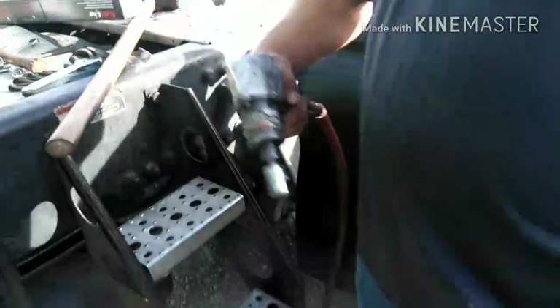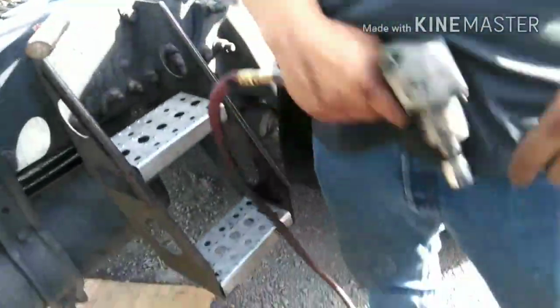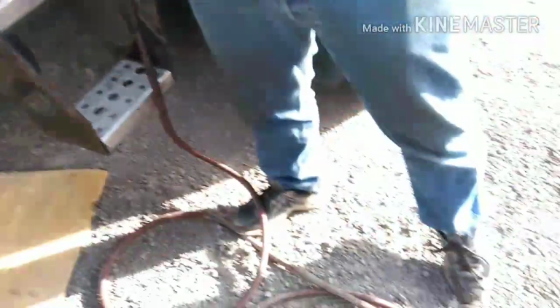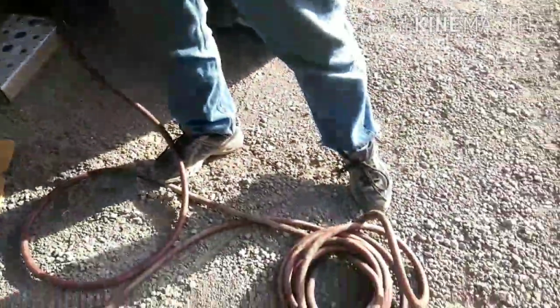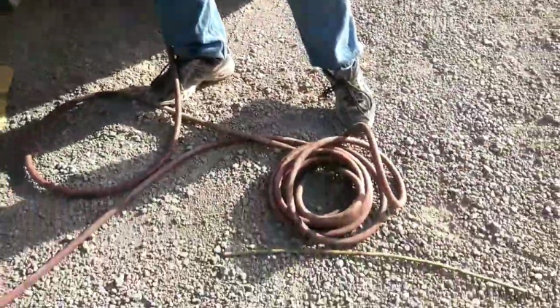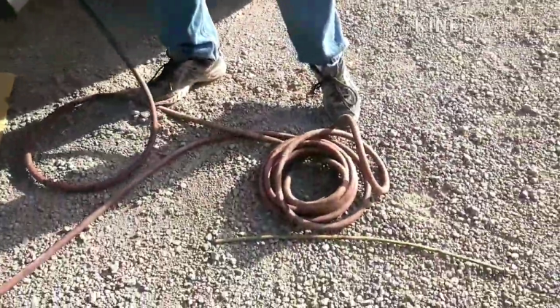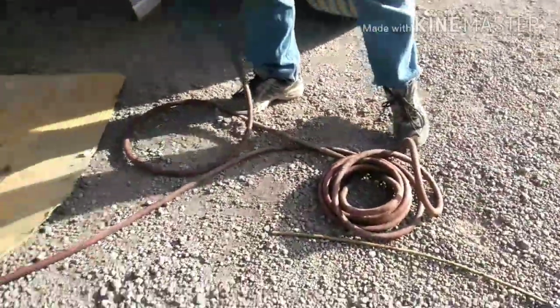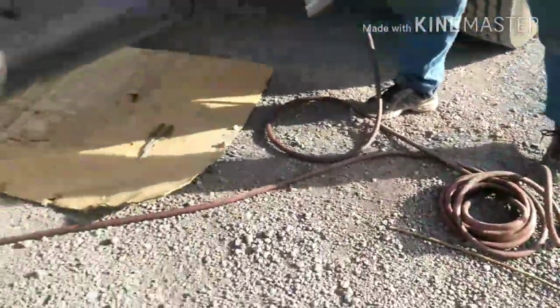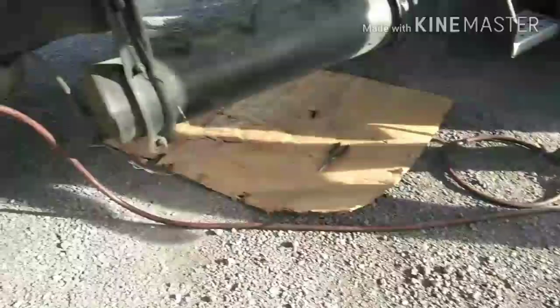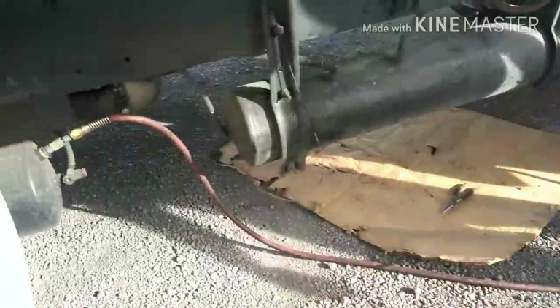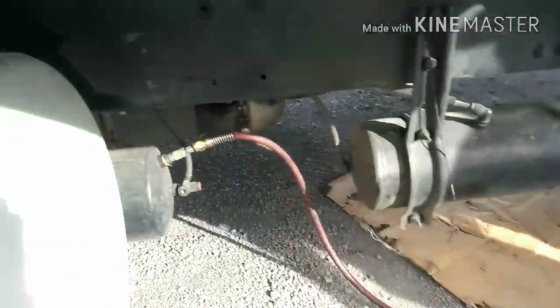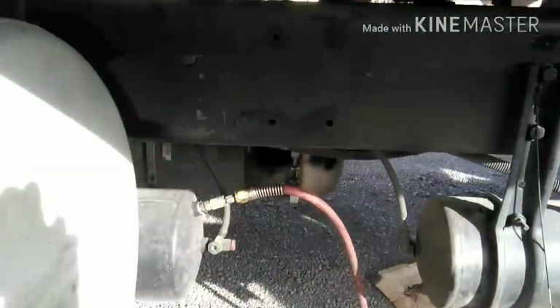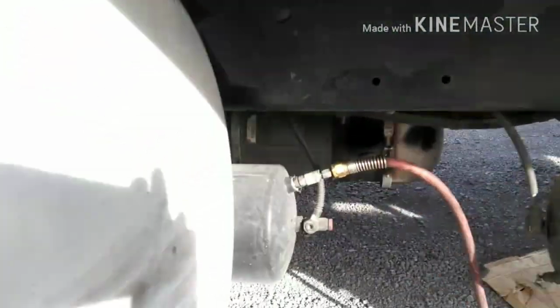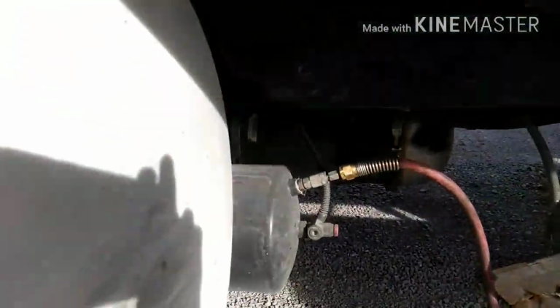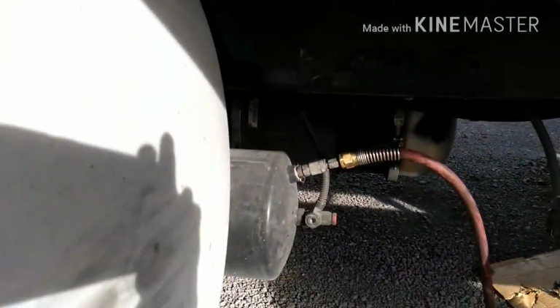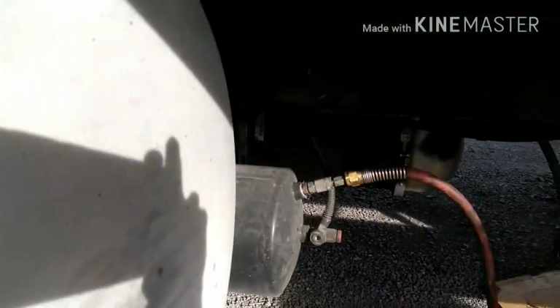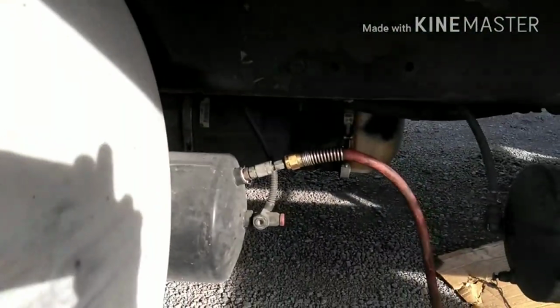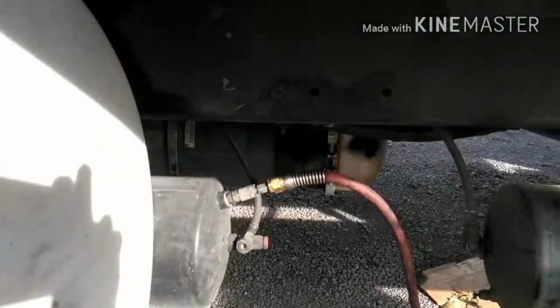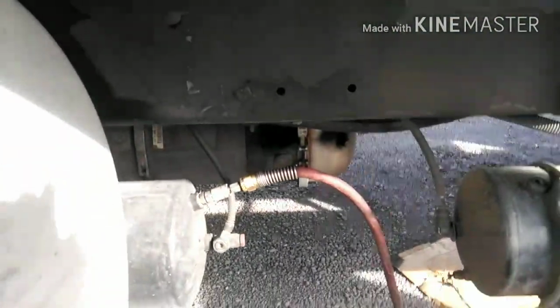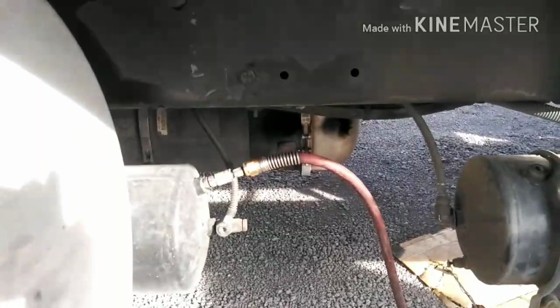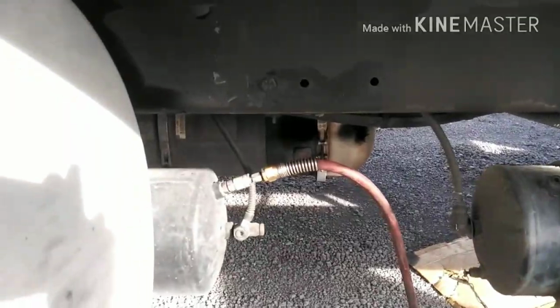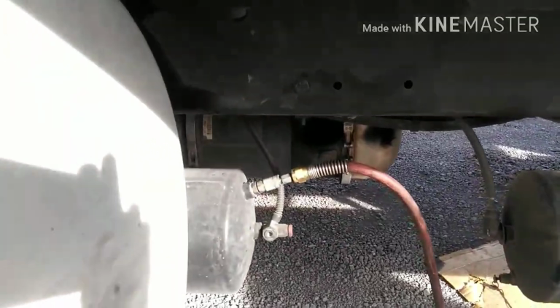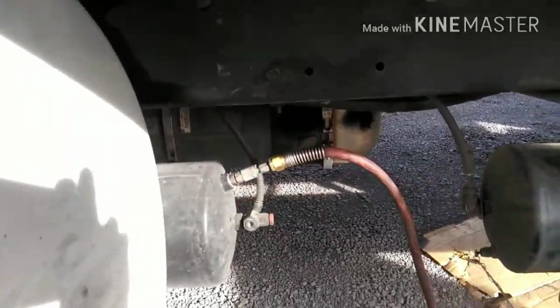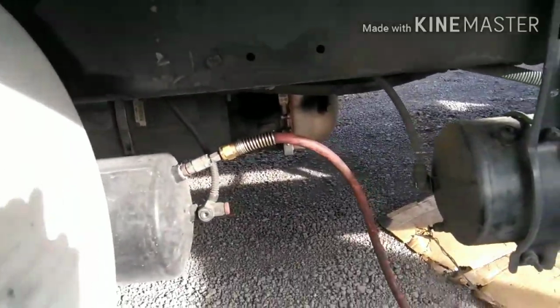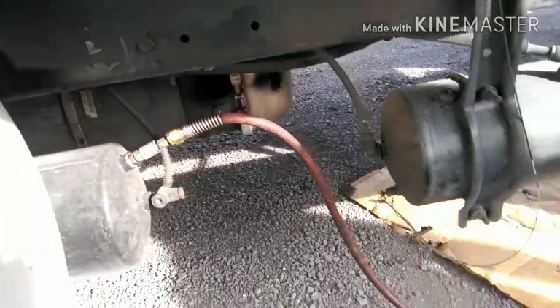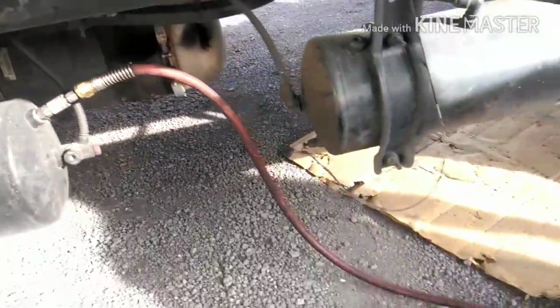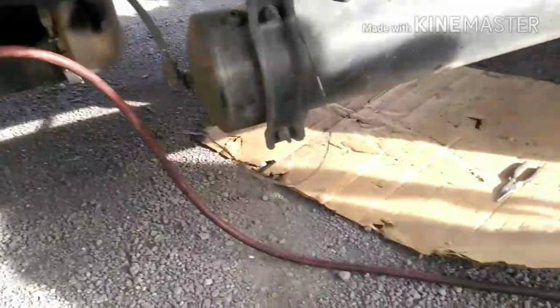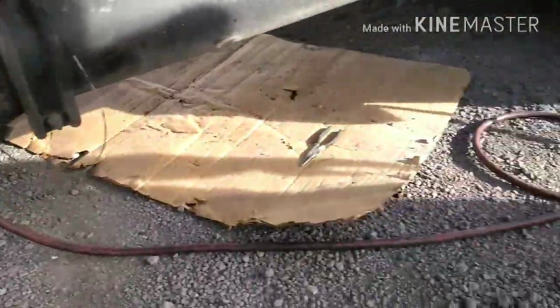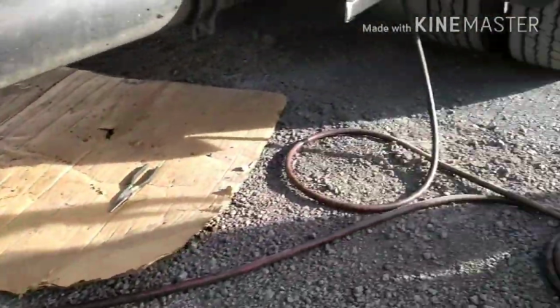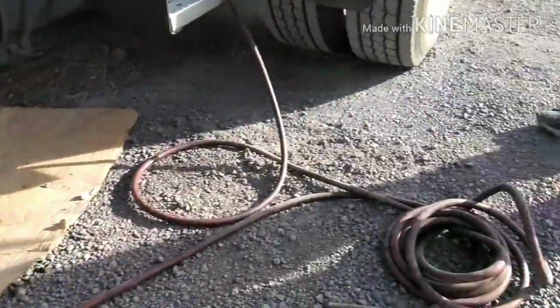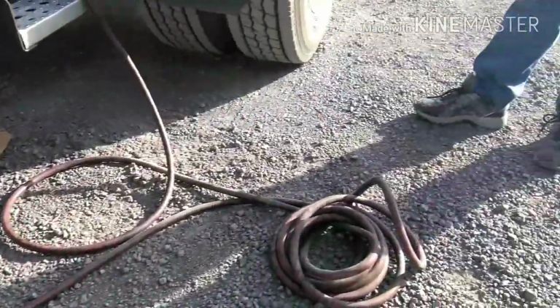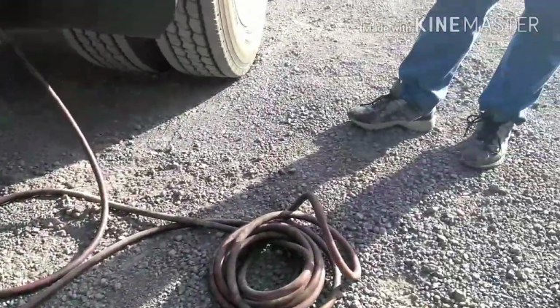The shit works fellas — you do not need an air compressor. Look at that. I just learned that today. There's always something to learn.